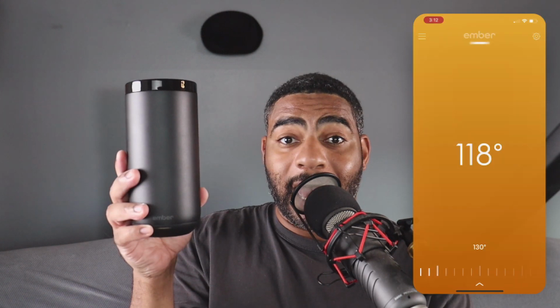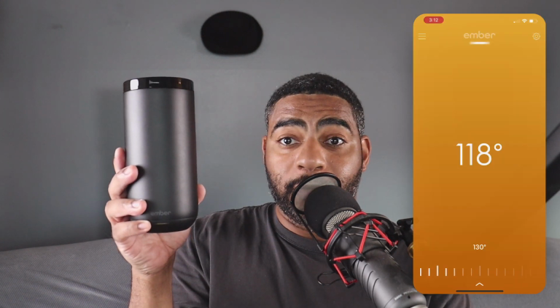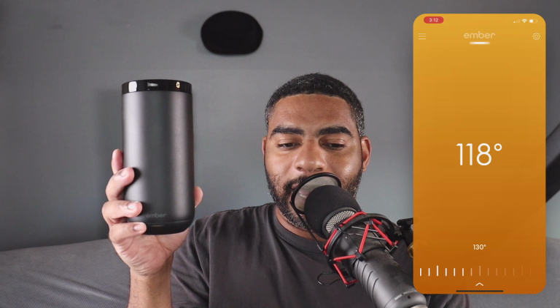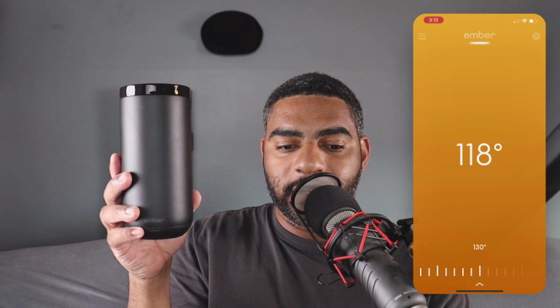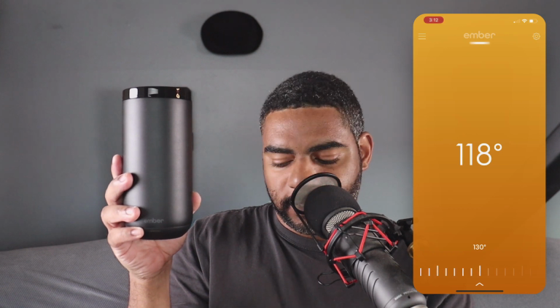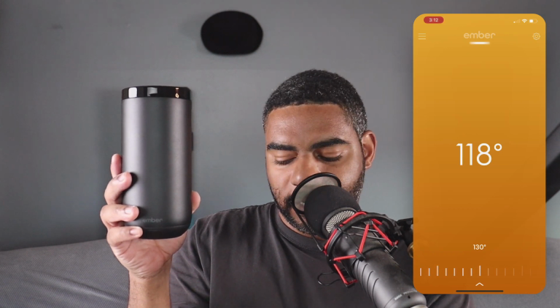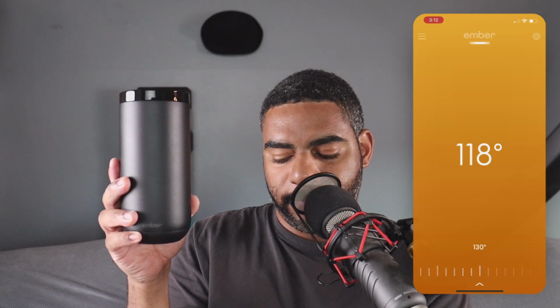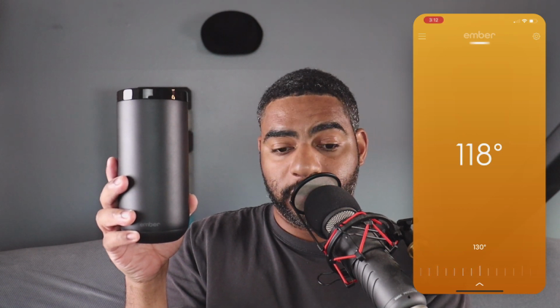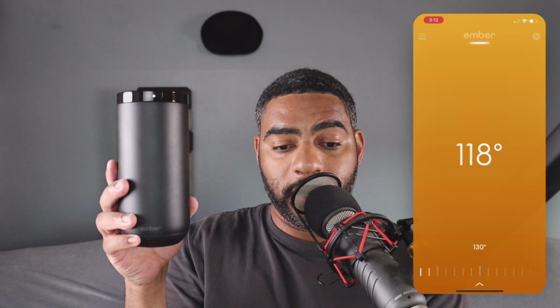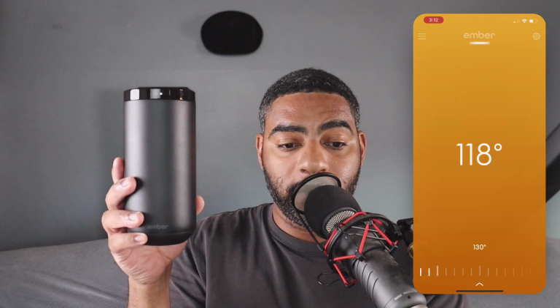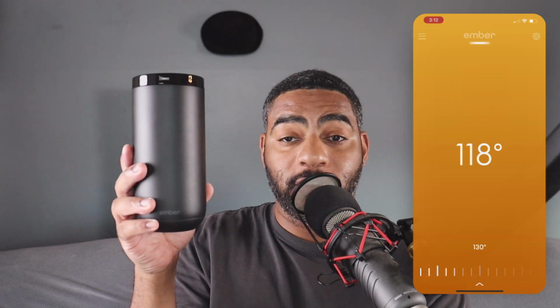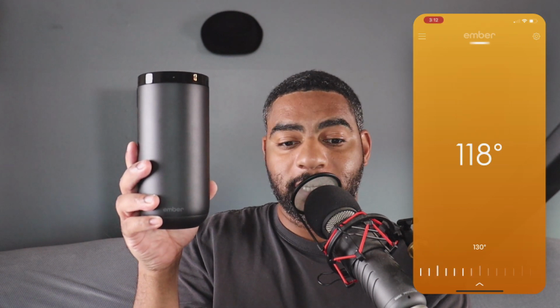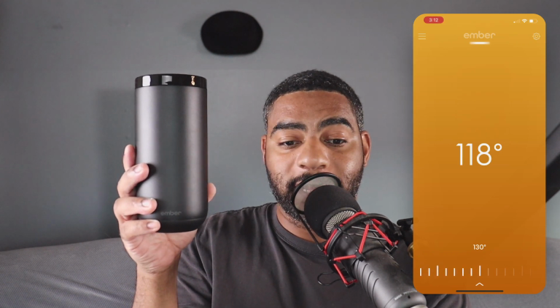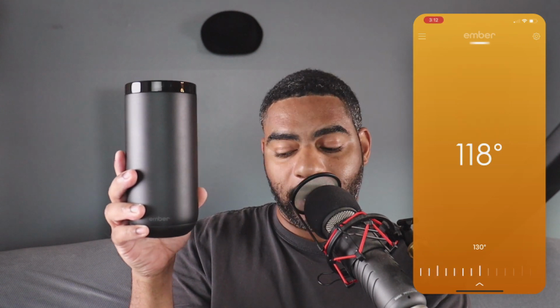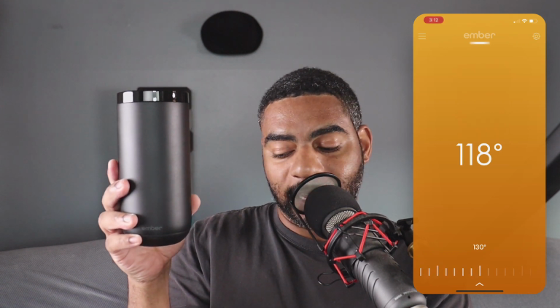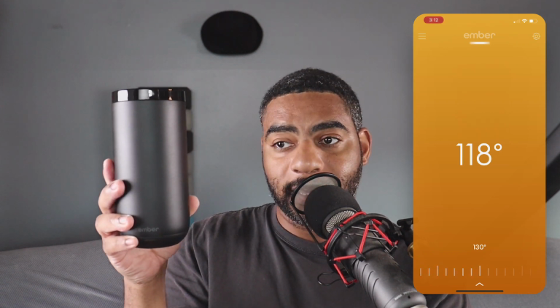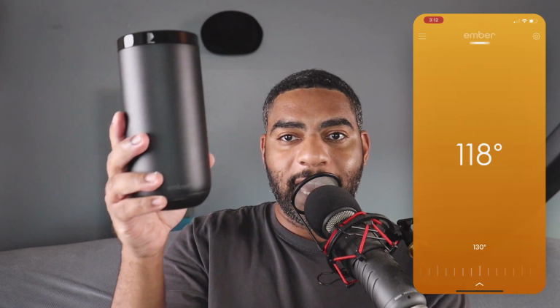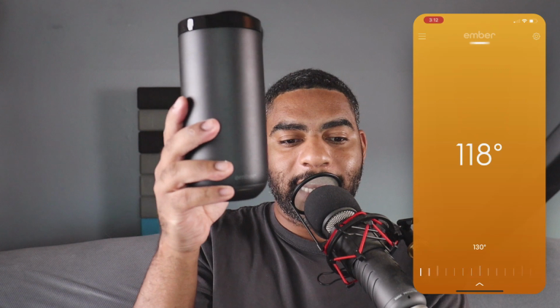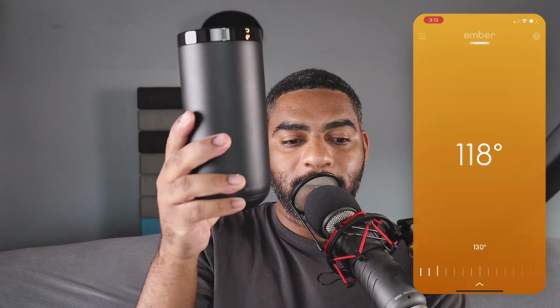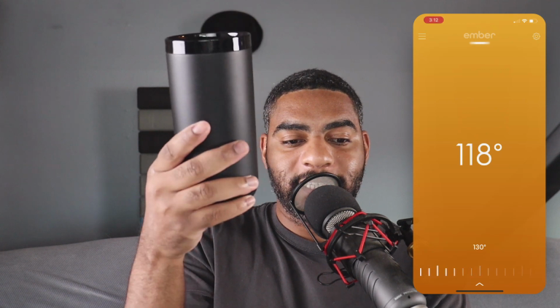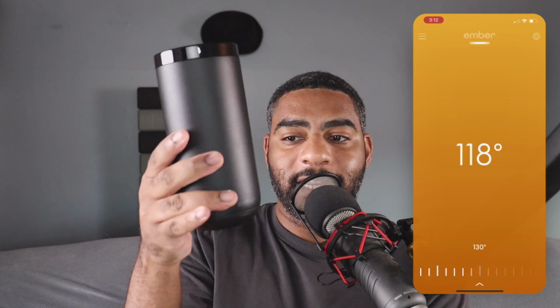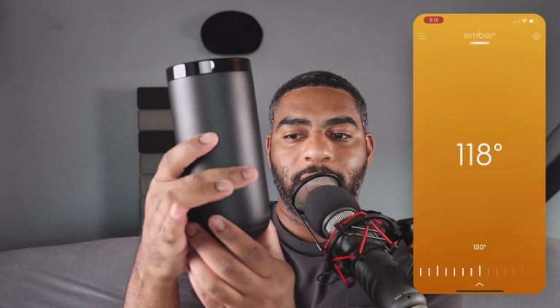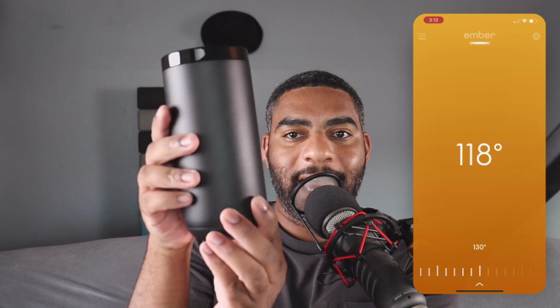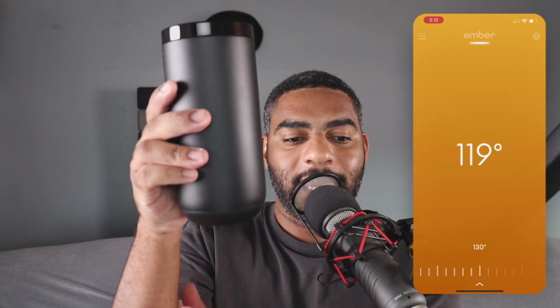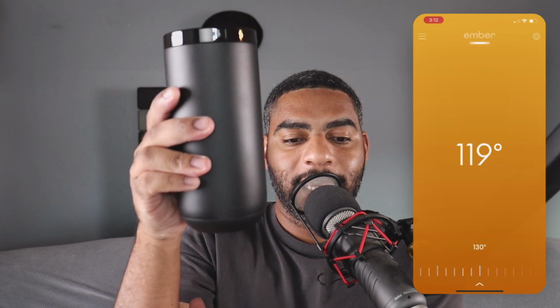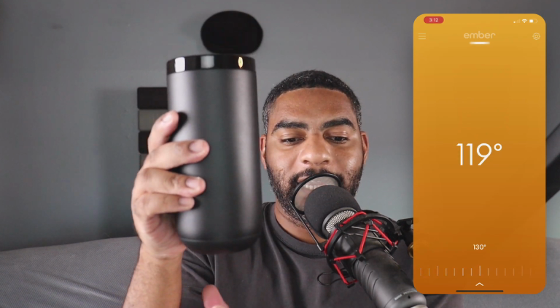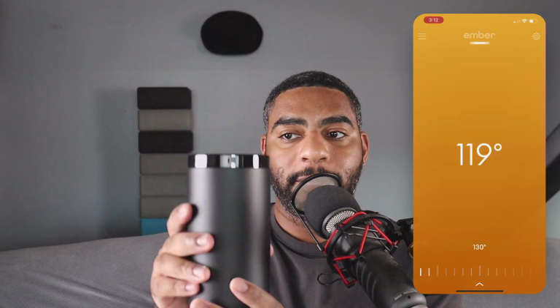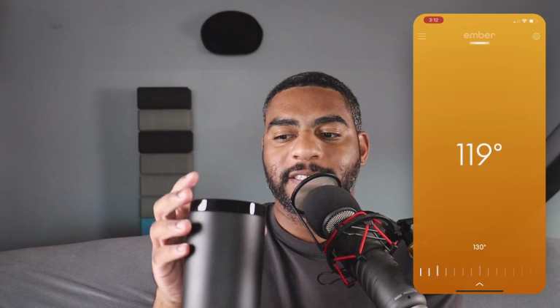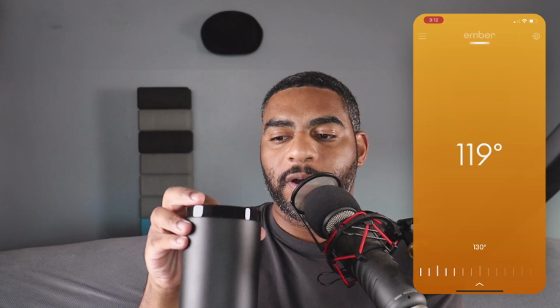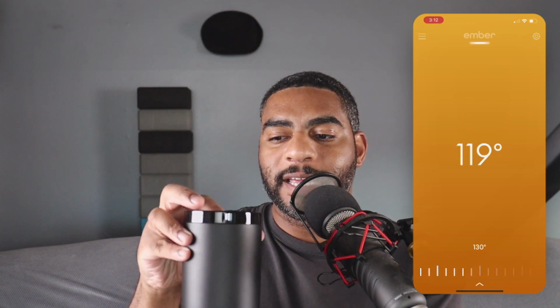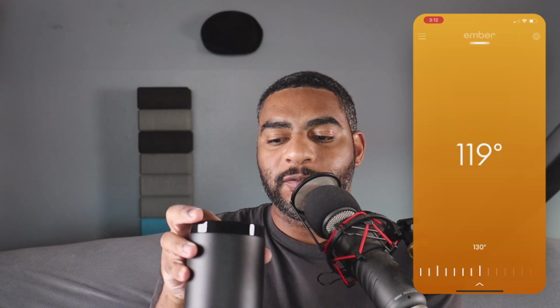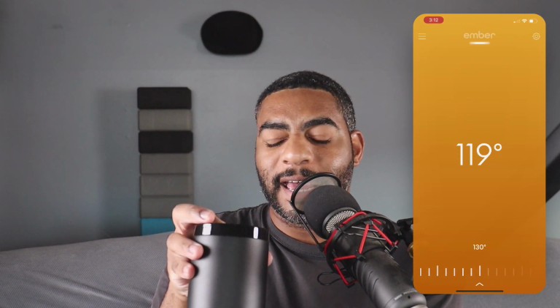I went ahead and adjusted the temperature to 130 — that's where I like it. And now you can see that it's going ahead and heating up the mug. It's at 119 right now.